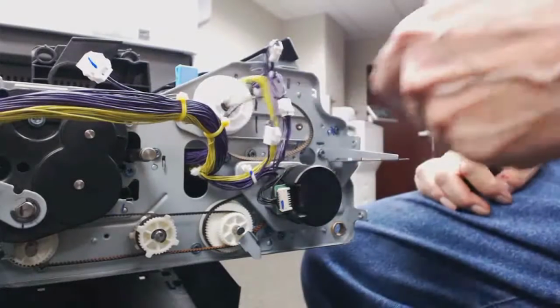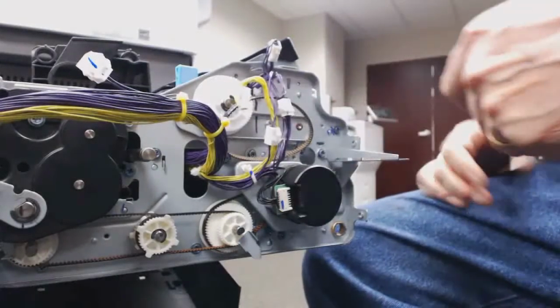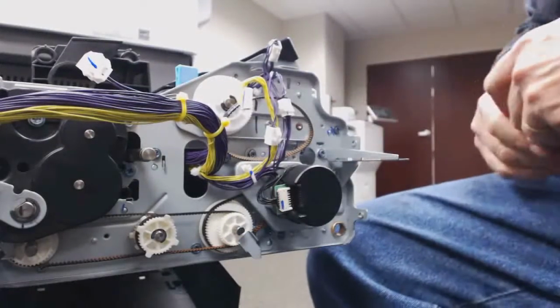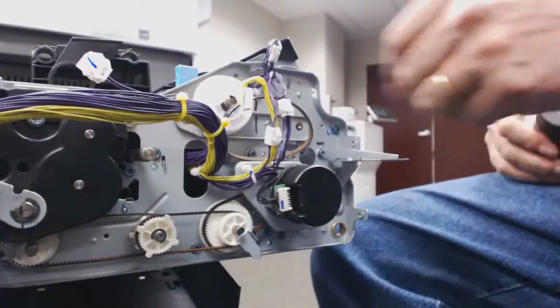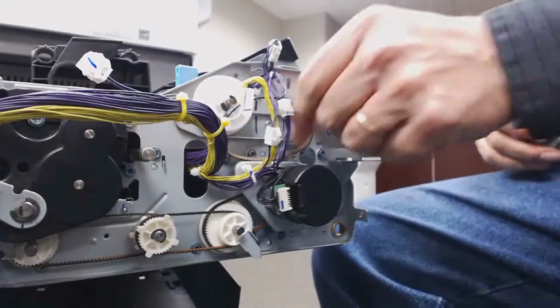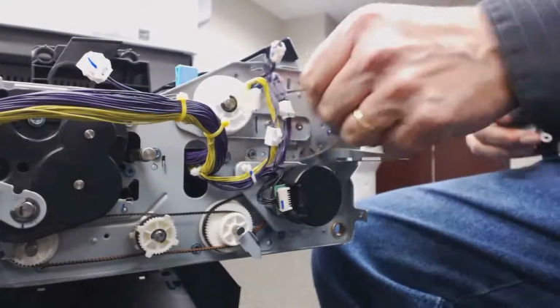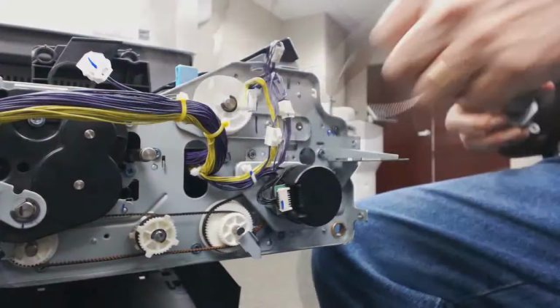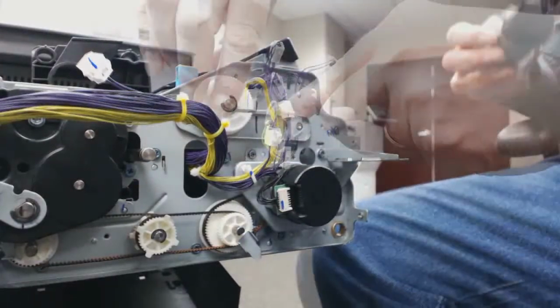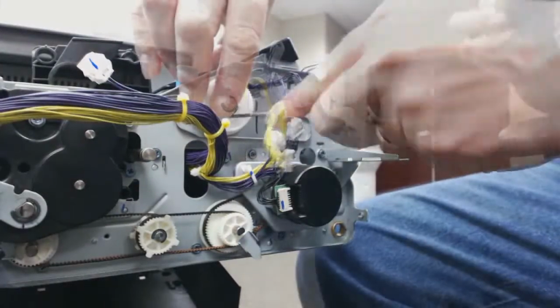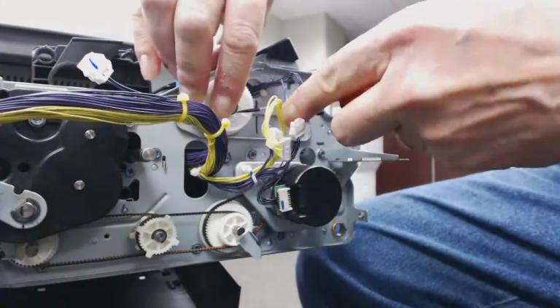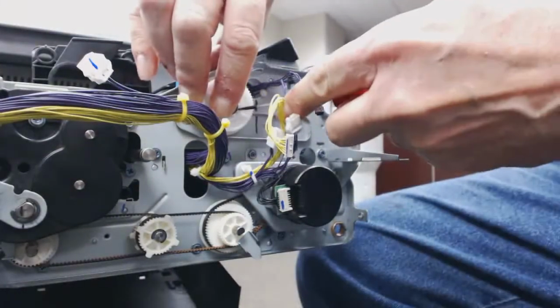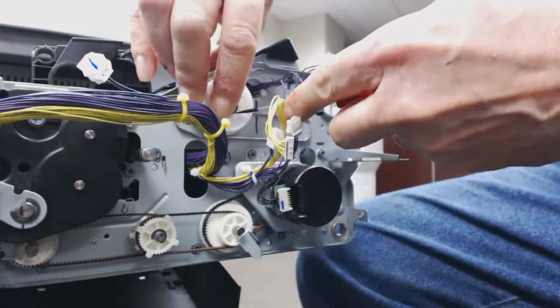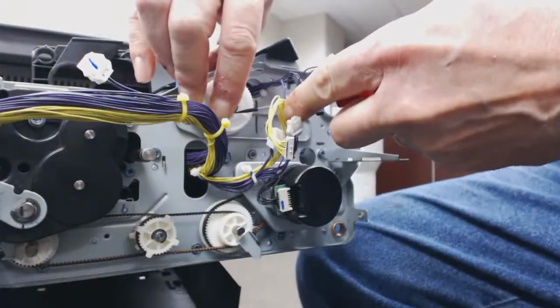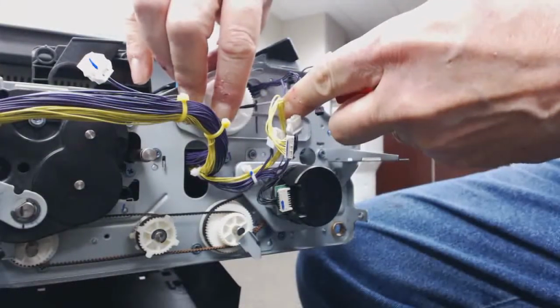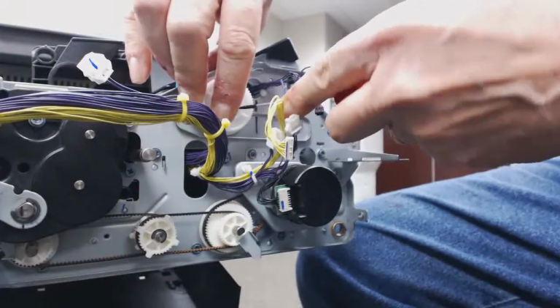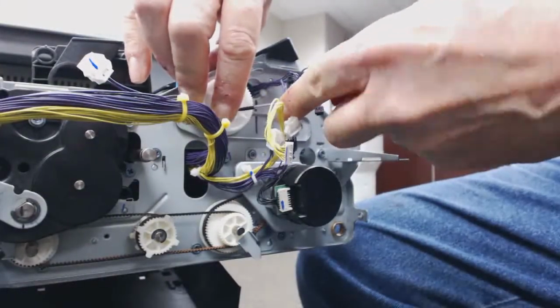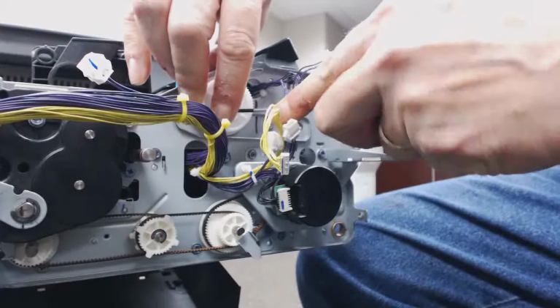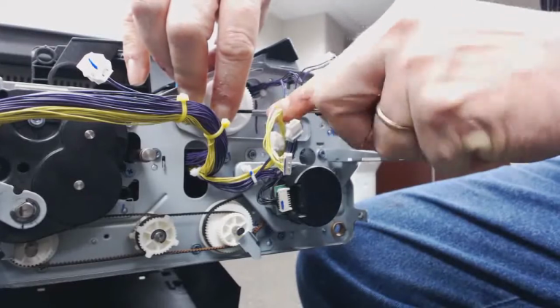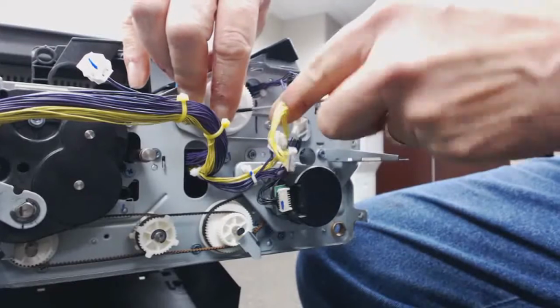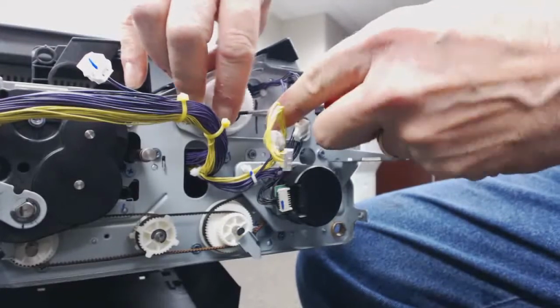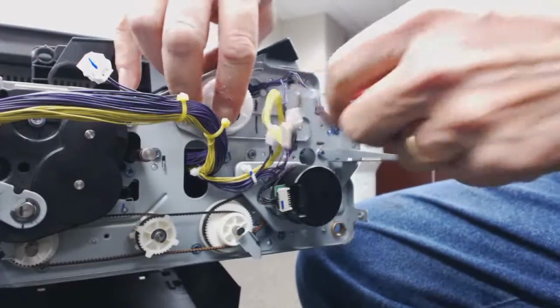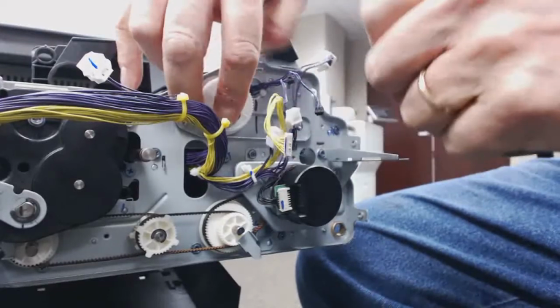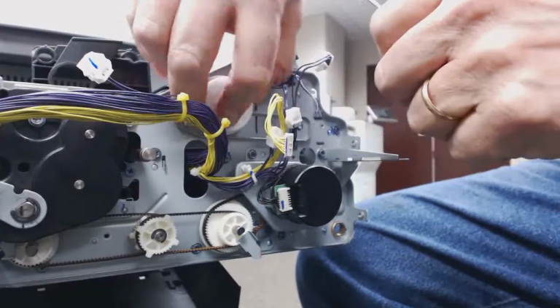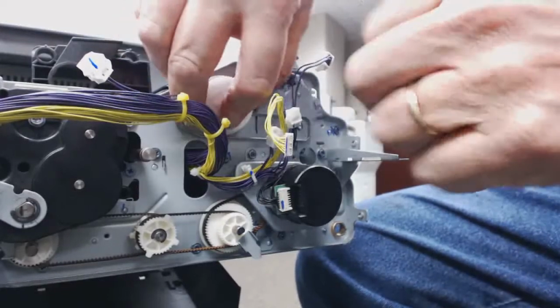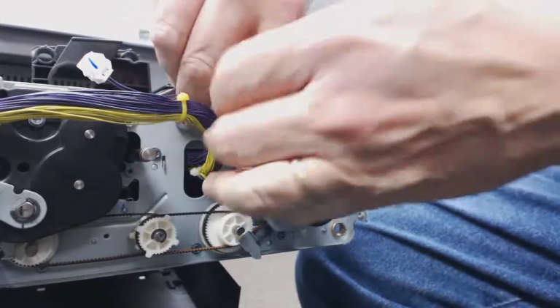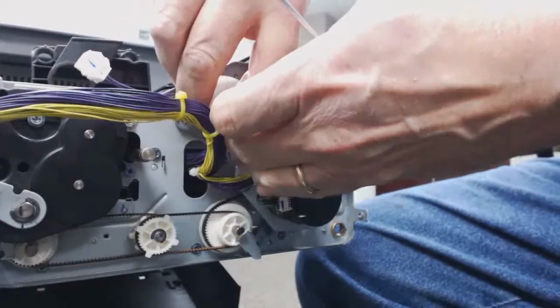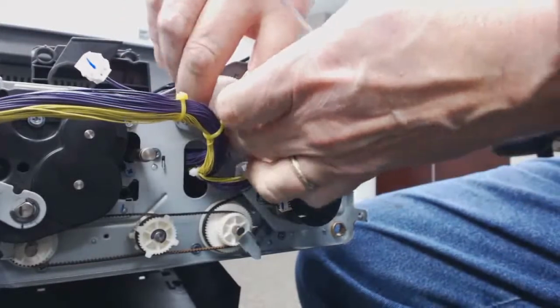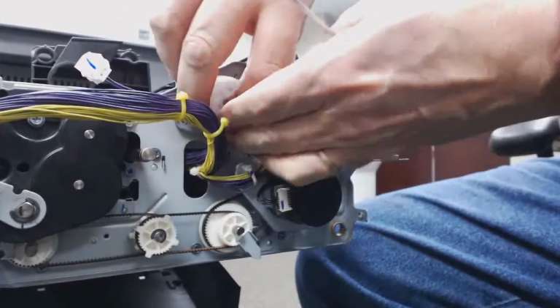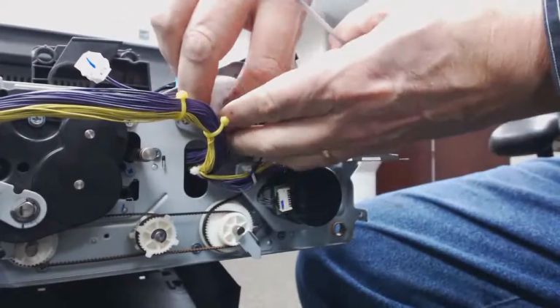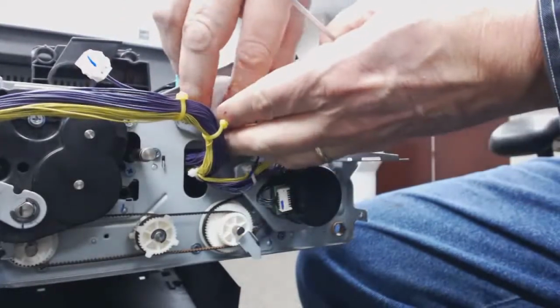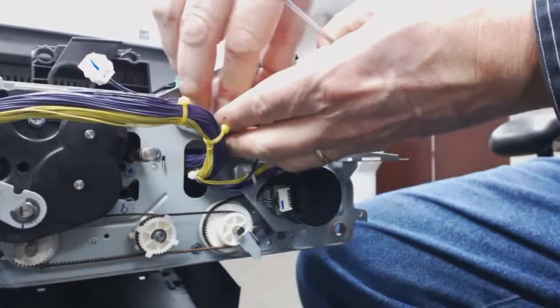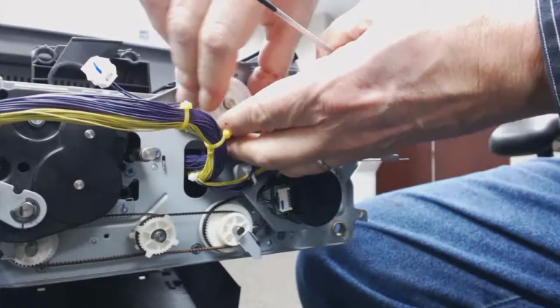A couple of harnesses come off. Take off the motor, take off the belt, take off the pulley. Careful not to lose the E-ring.